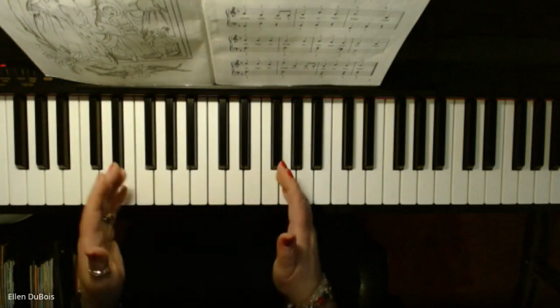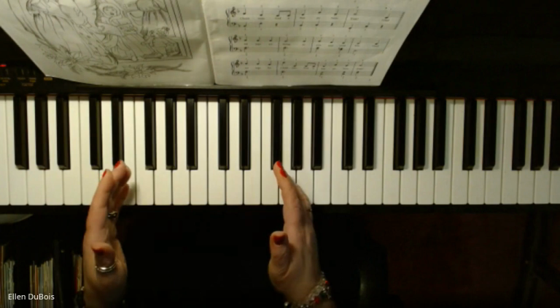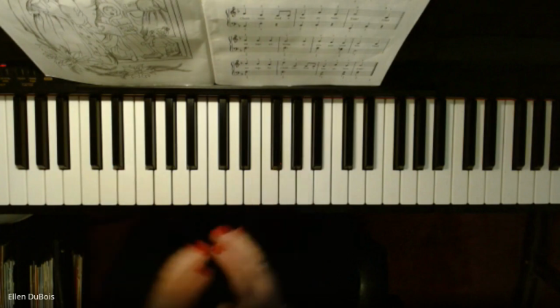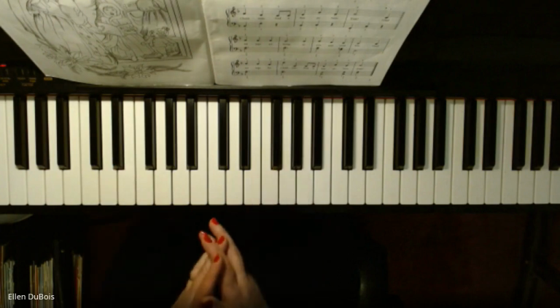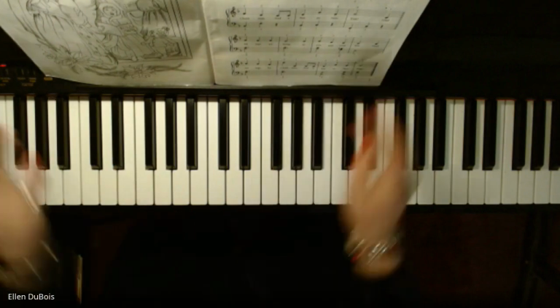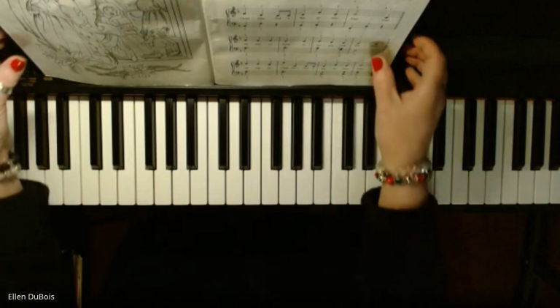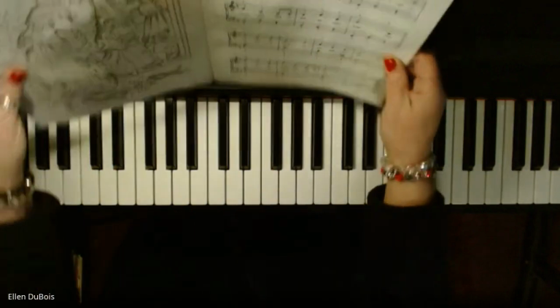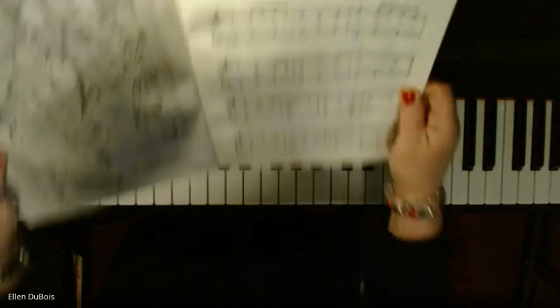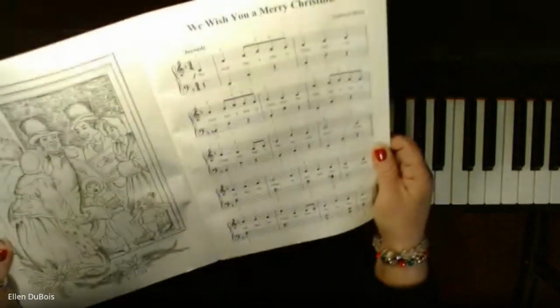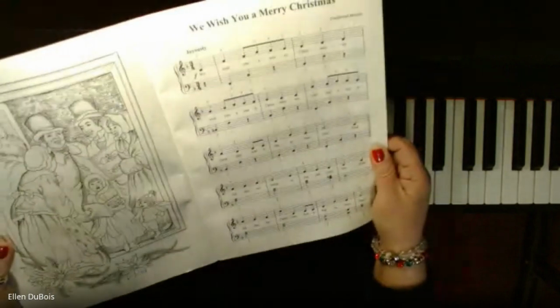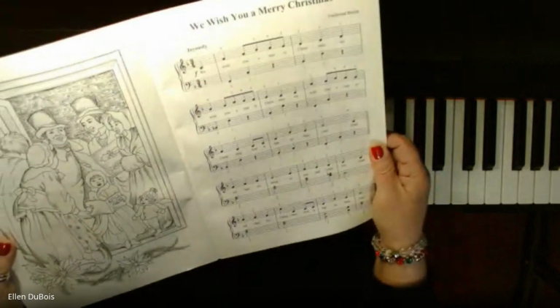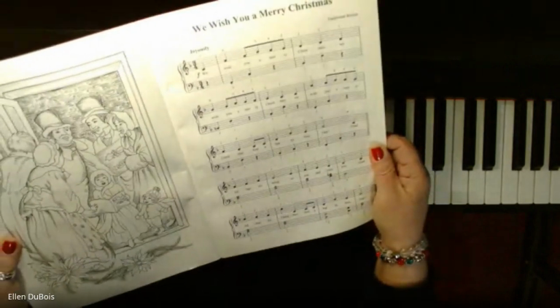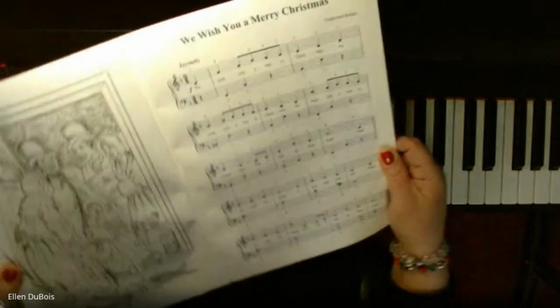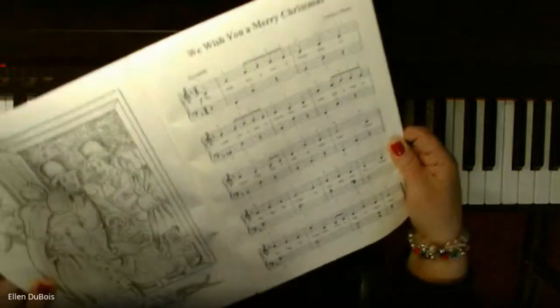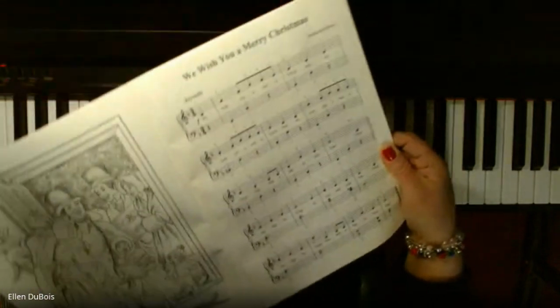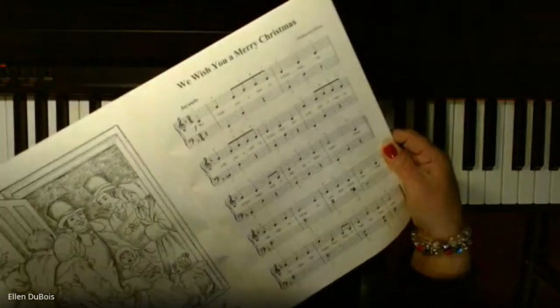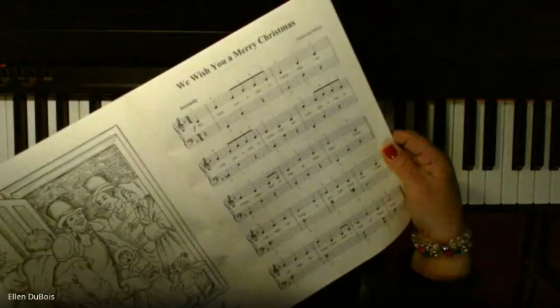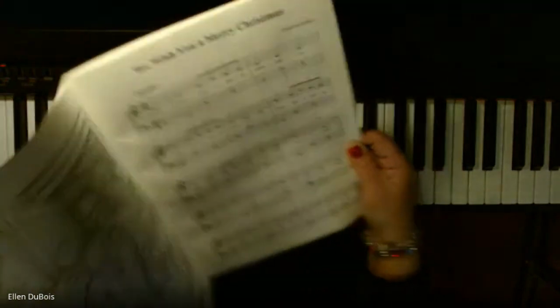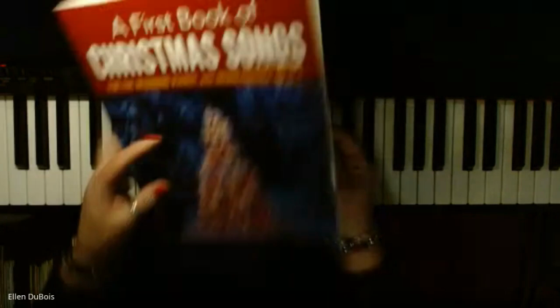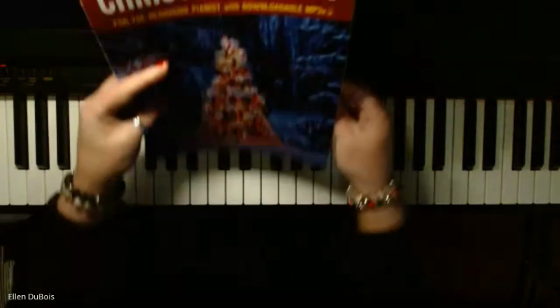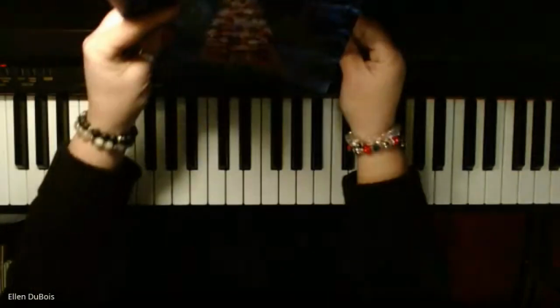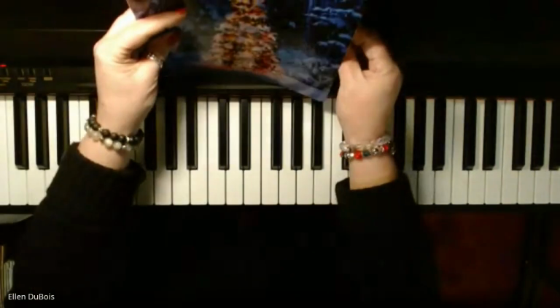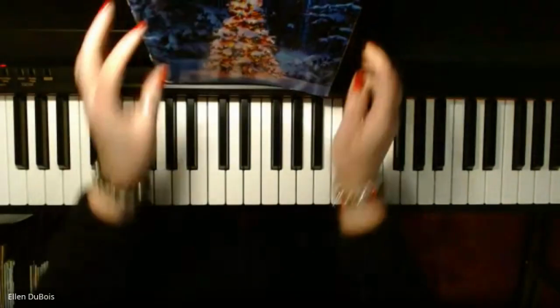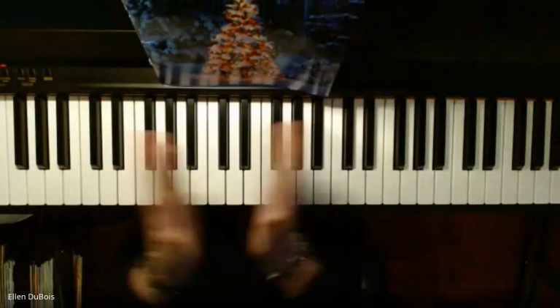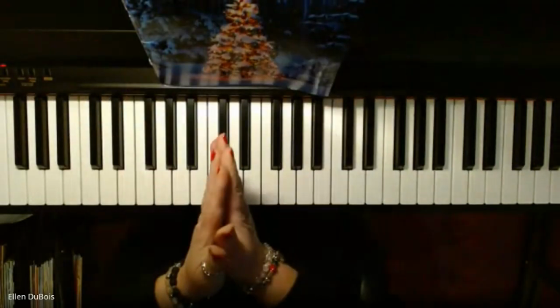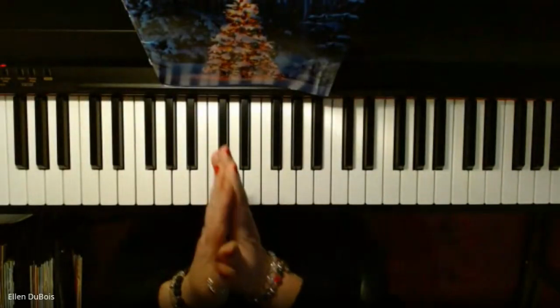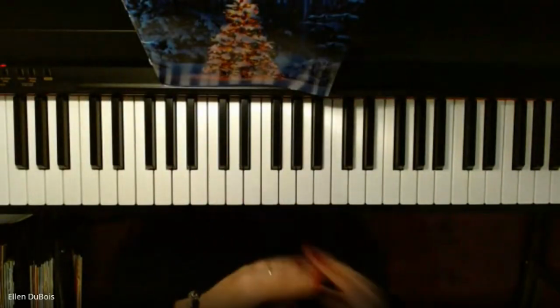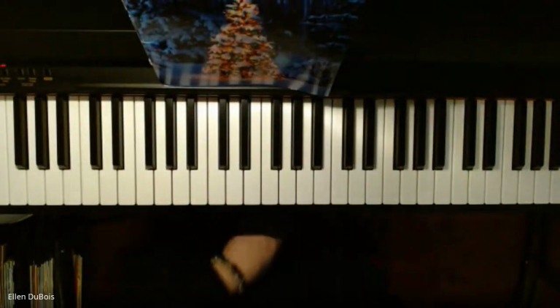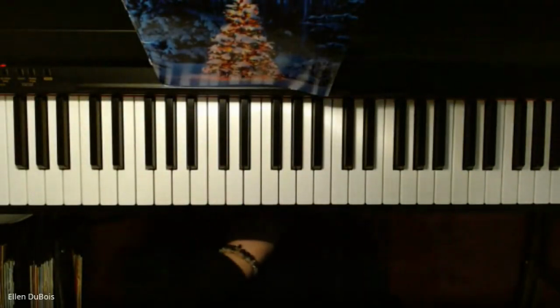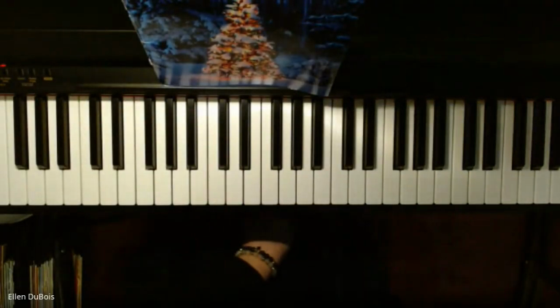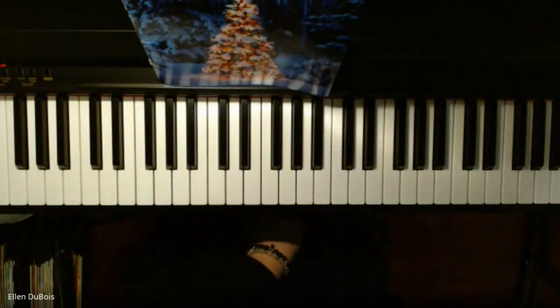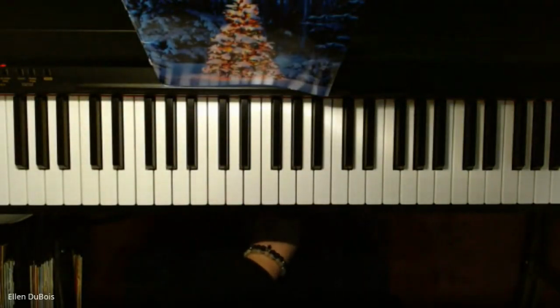That's it — that is 'We Wish You a Merry Christmas.' I hope that helped. Merry Christmas everybody!